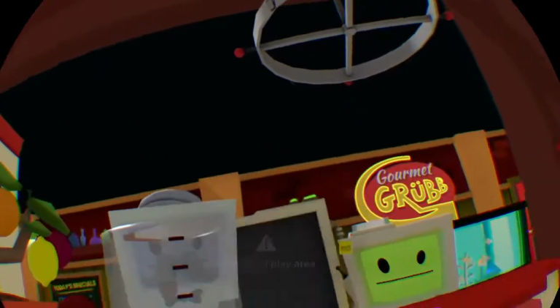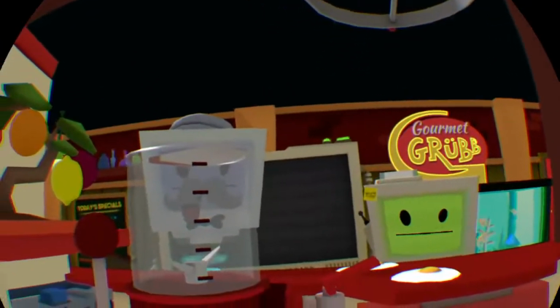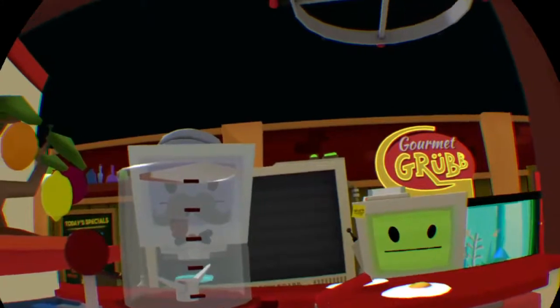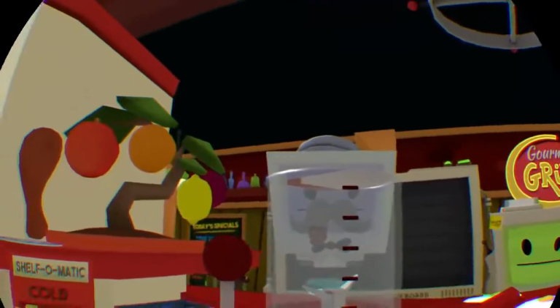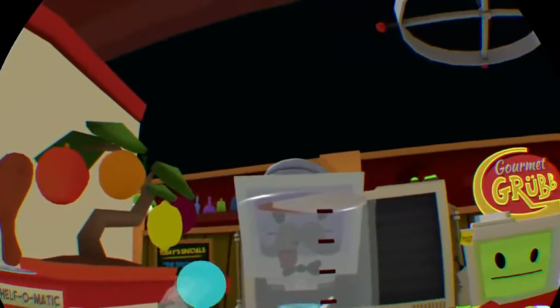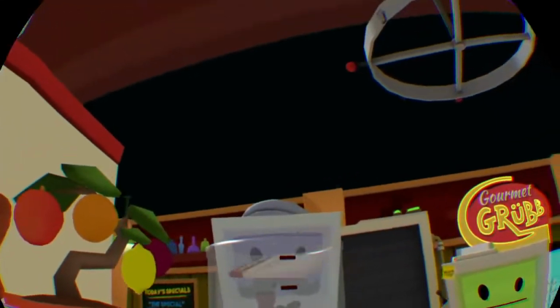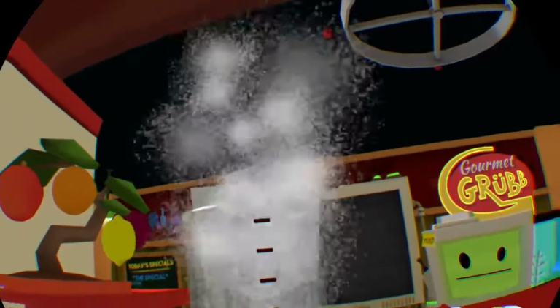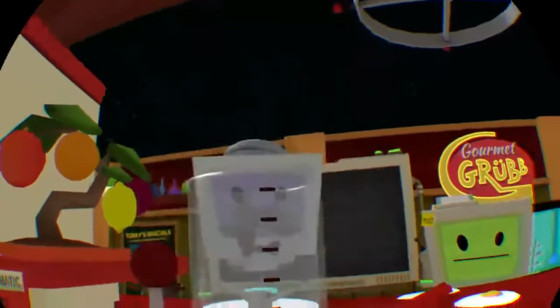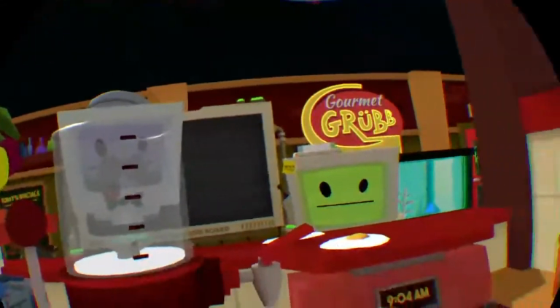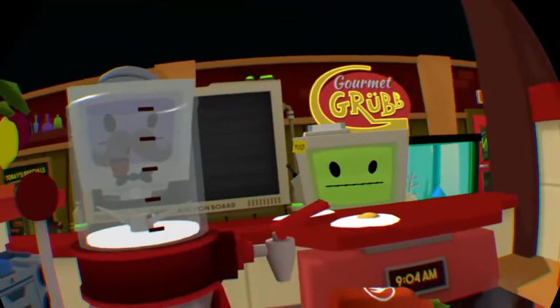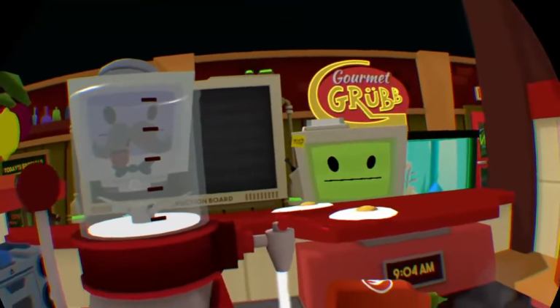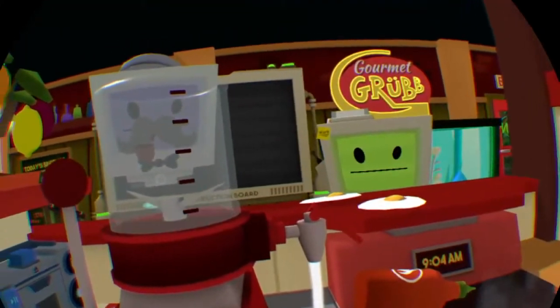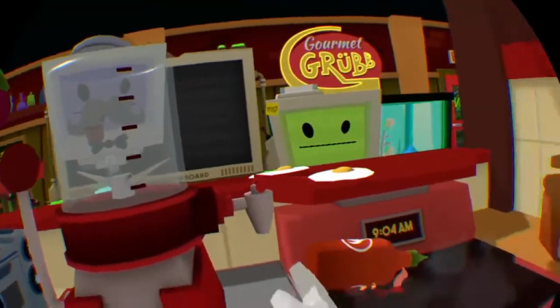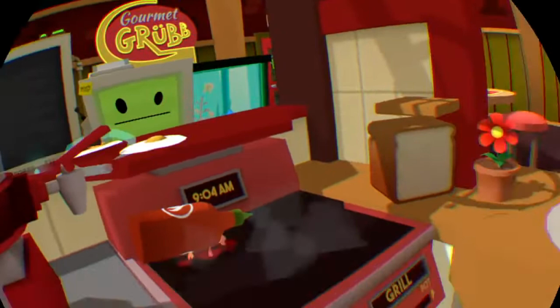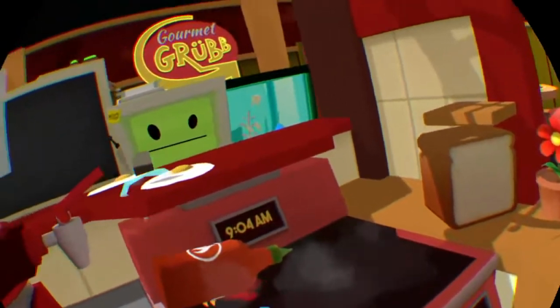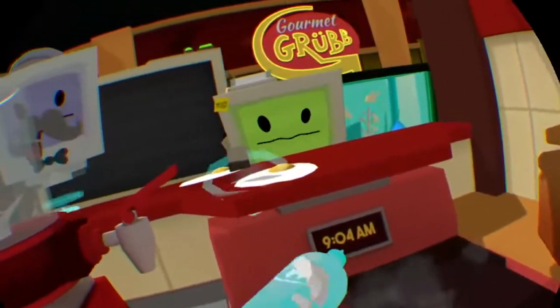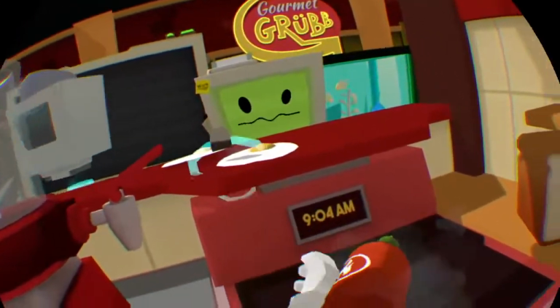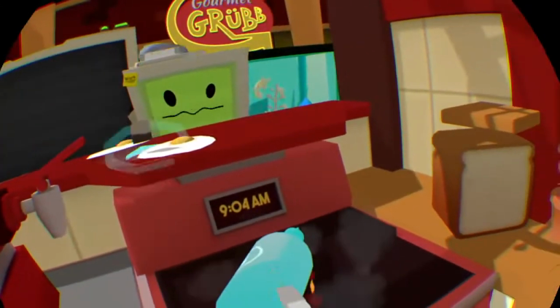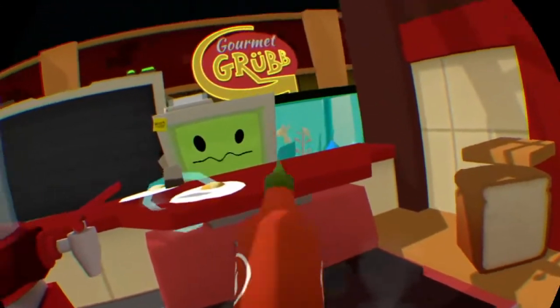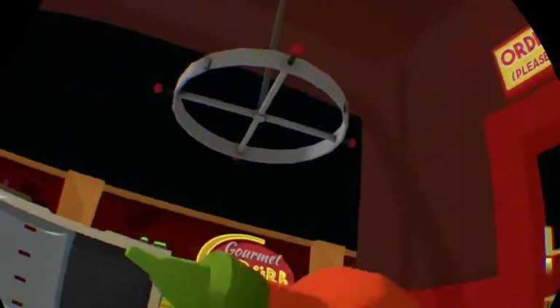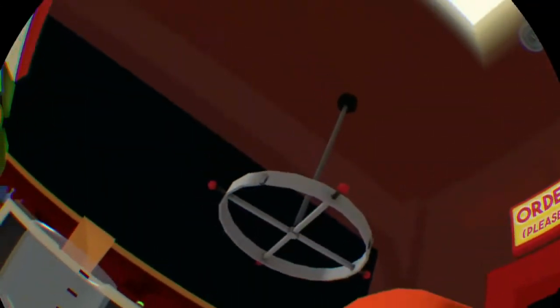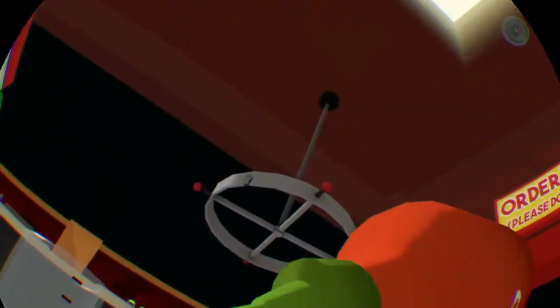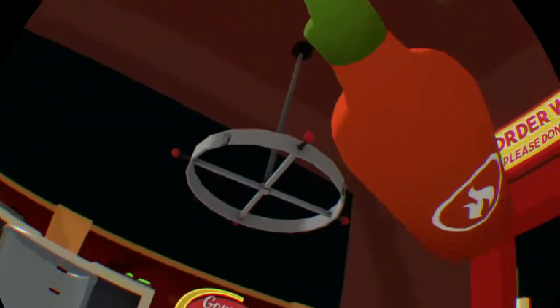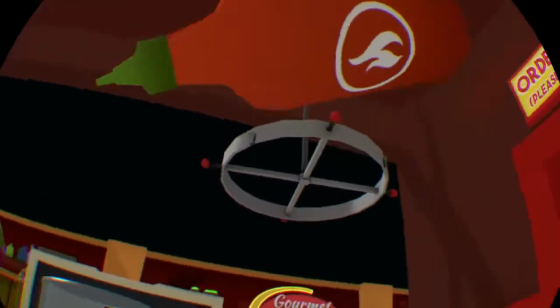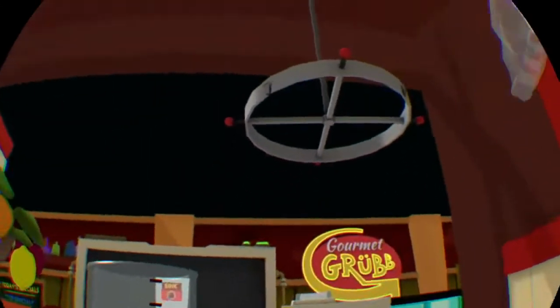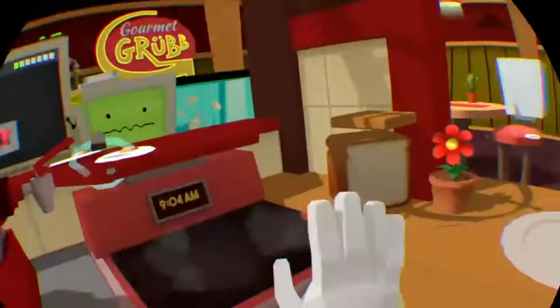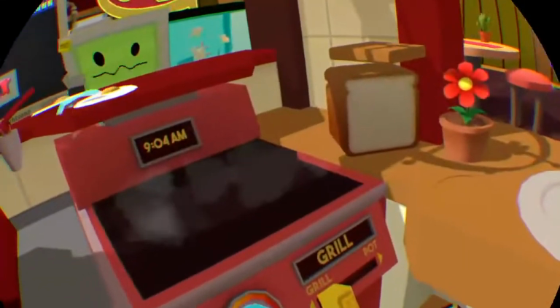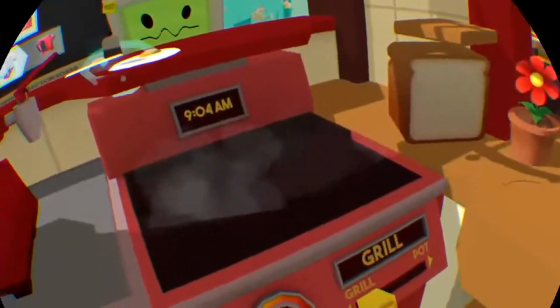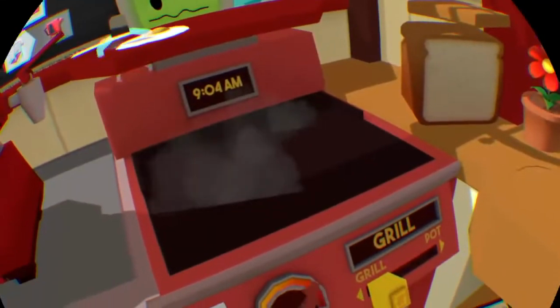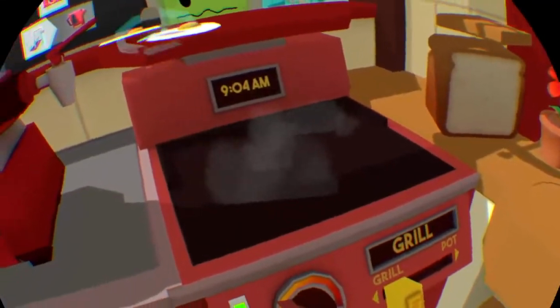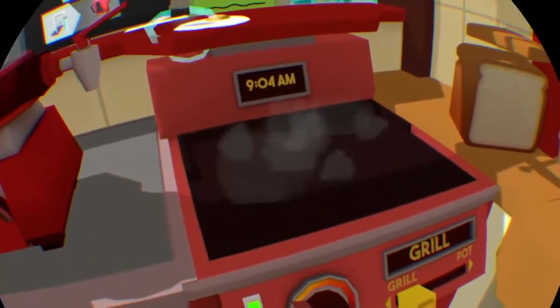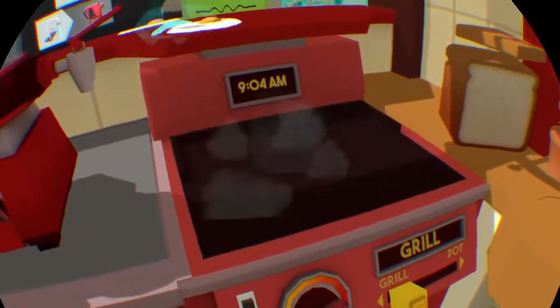Hello, human. Might I interest you in some tea and crumpets? Tea is a traditional human beverage consisting of heated water and flavor. Let's begin with heating some water using a kettle.